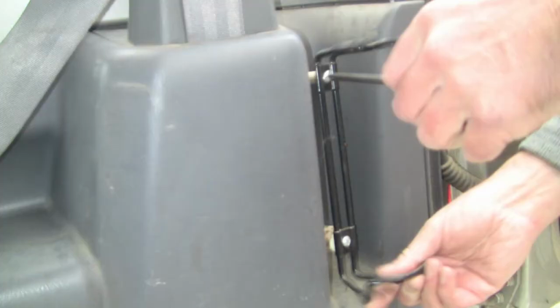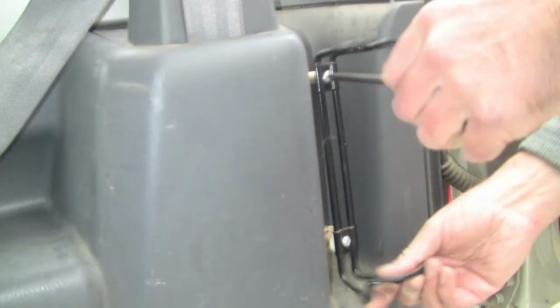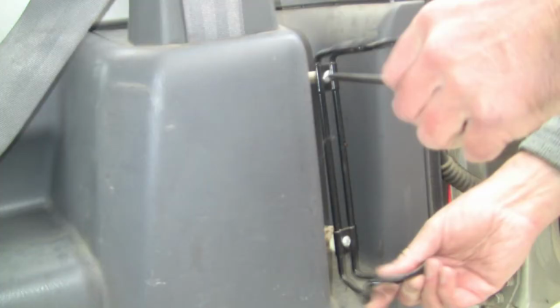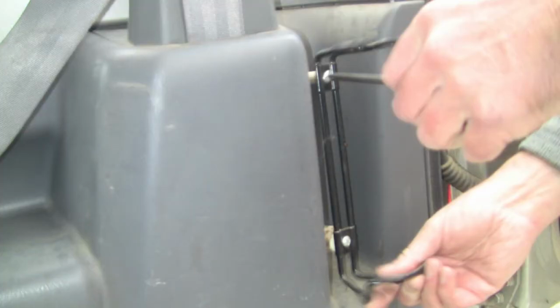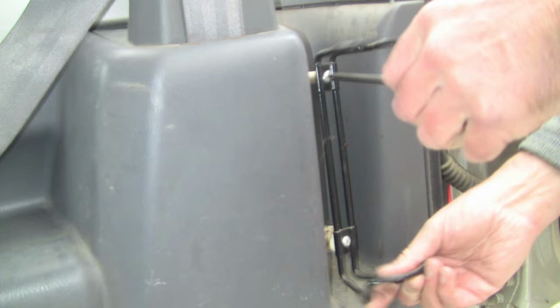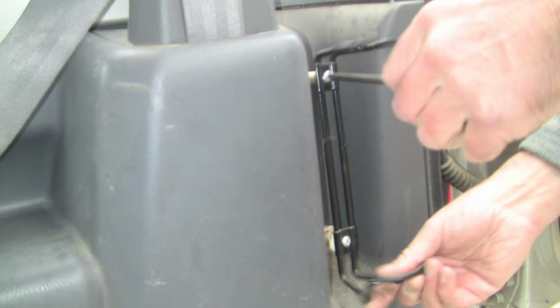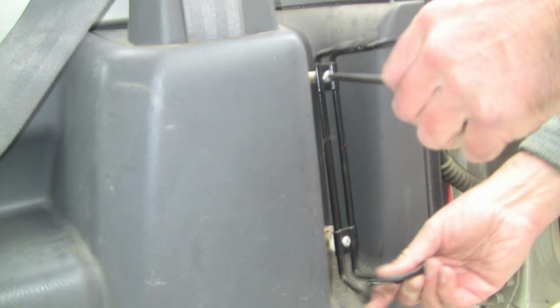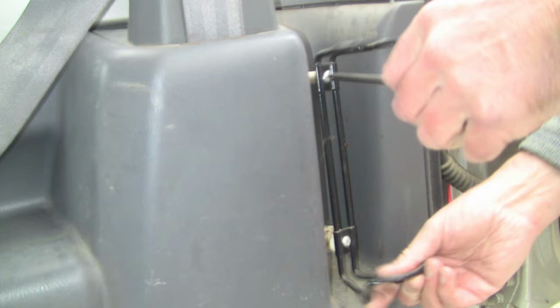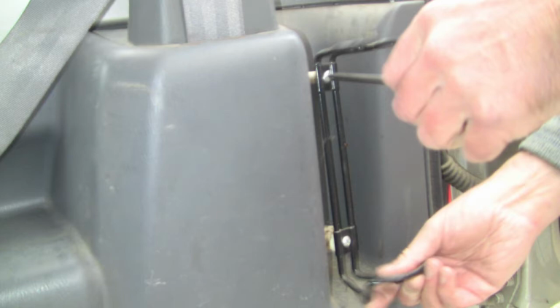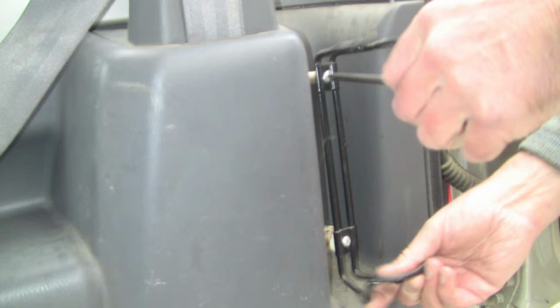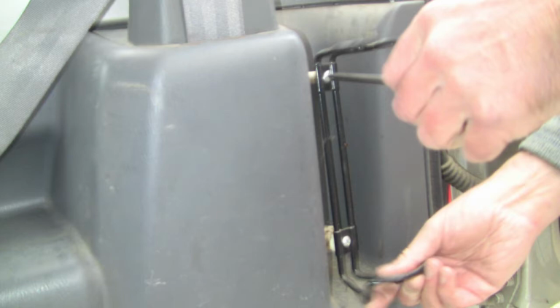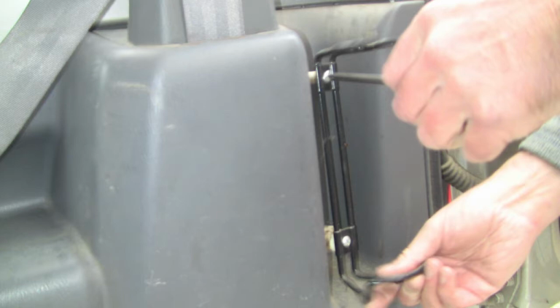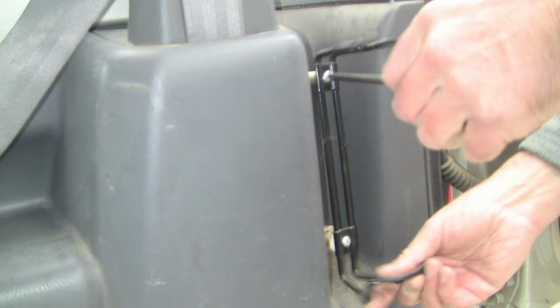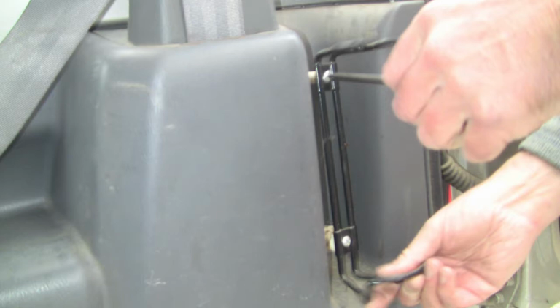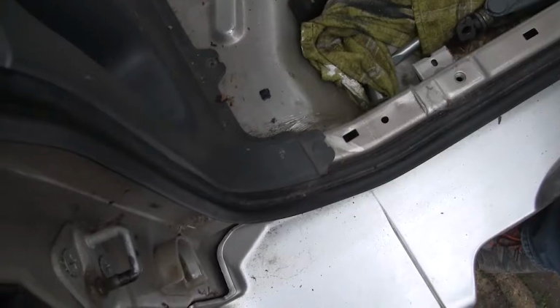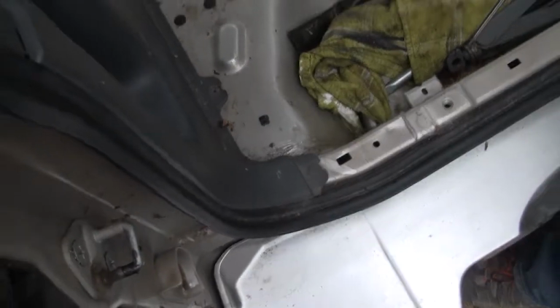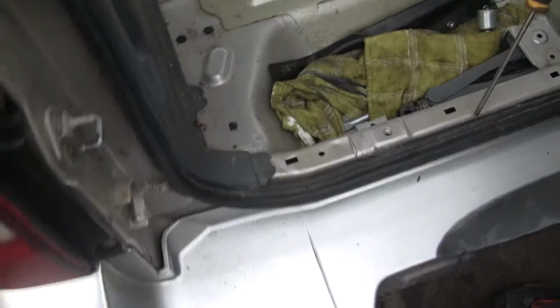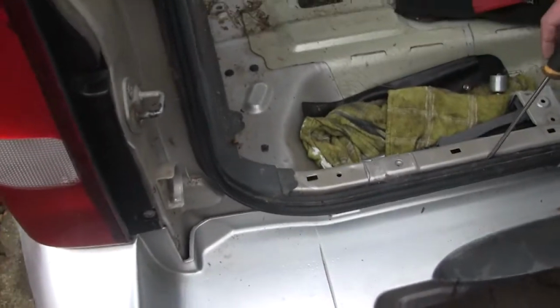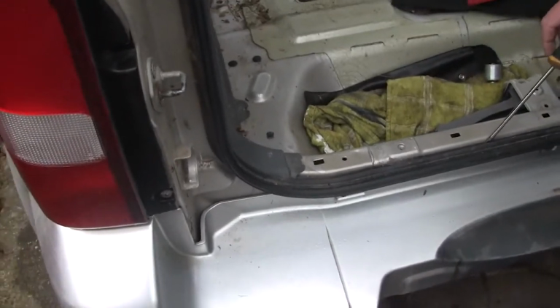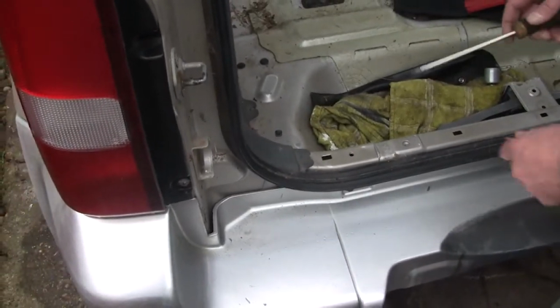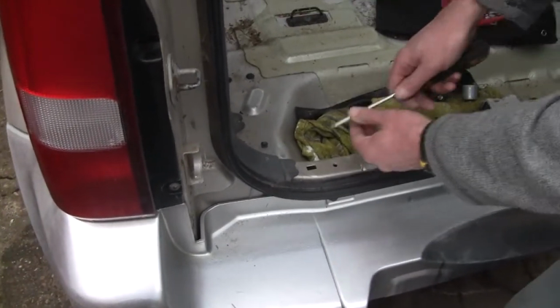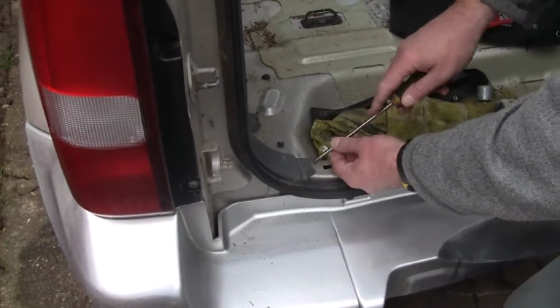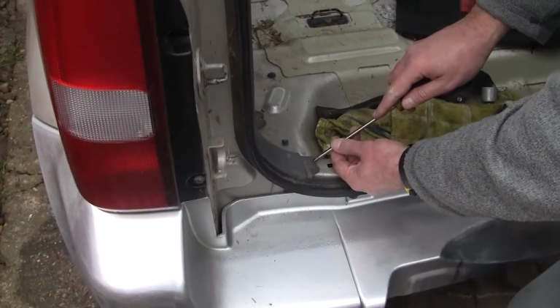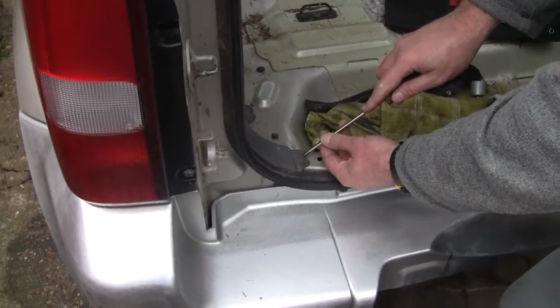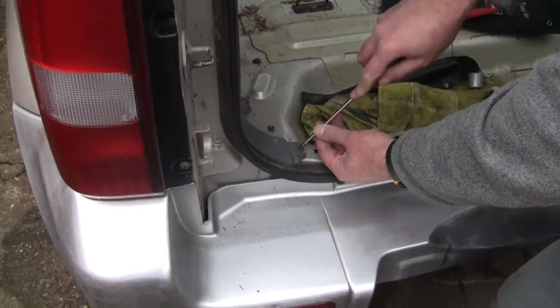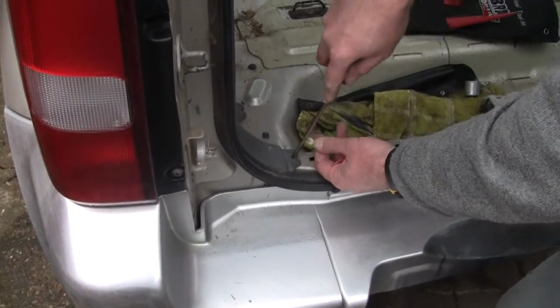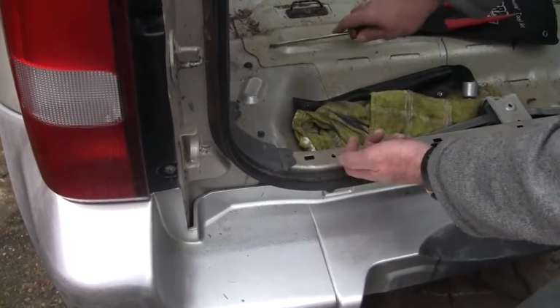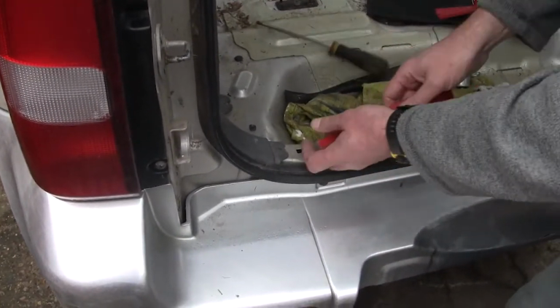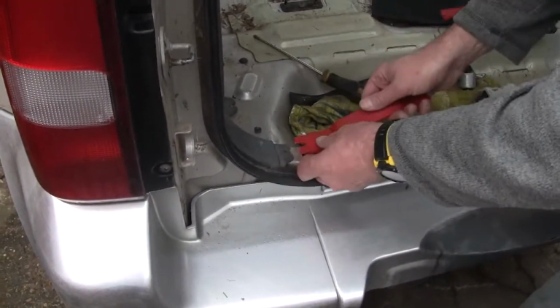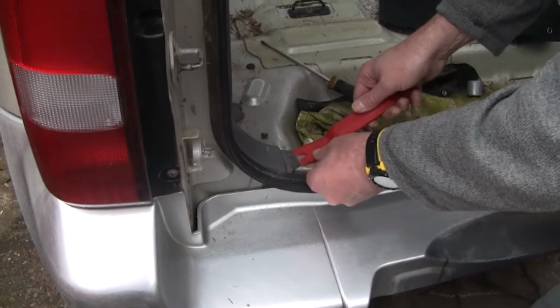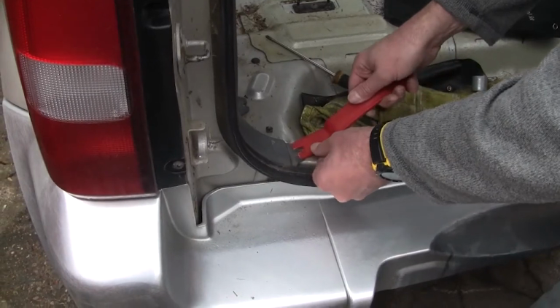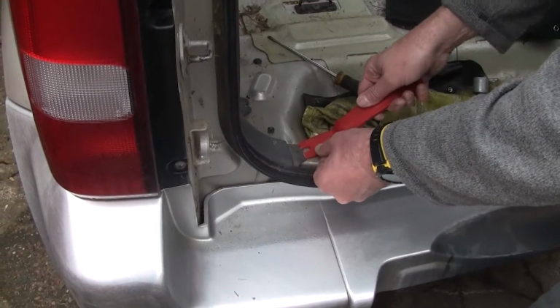Our vehicle had a fire extinguisher fitted - I don't think this is standard but we're showing it being removed. When you go to replace the plastic rivets simply push the body into the hole and then use the plastic peg to lock it into place.